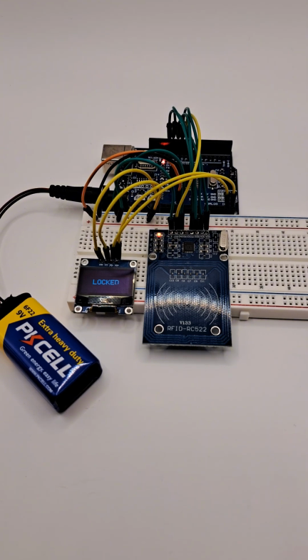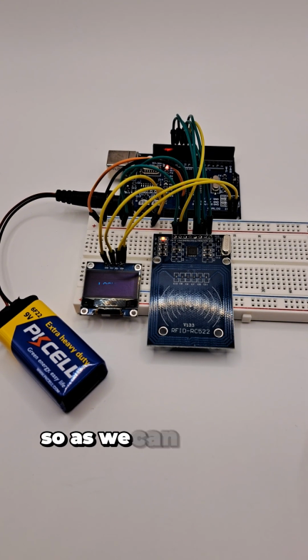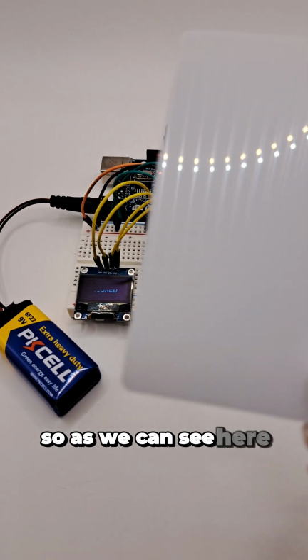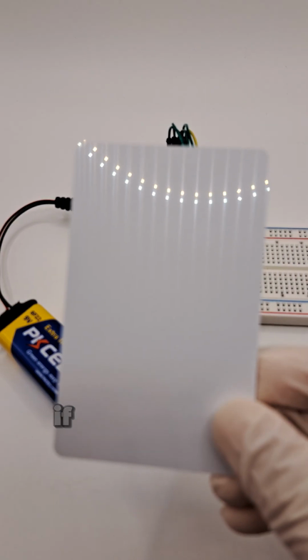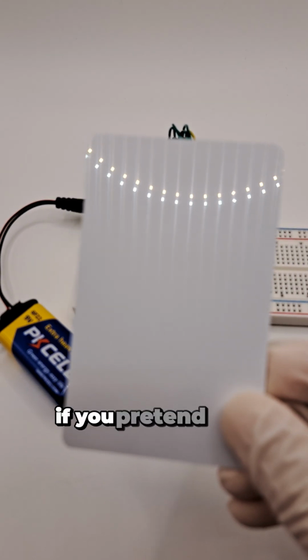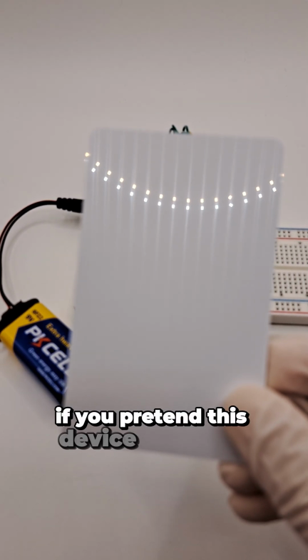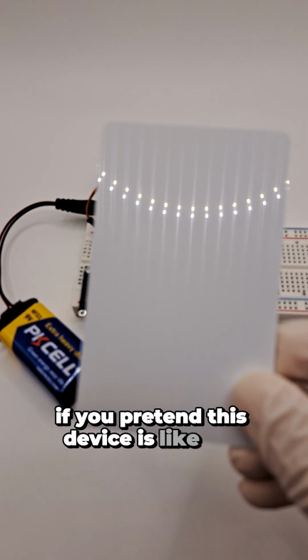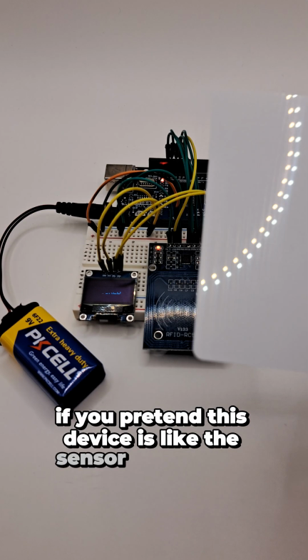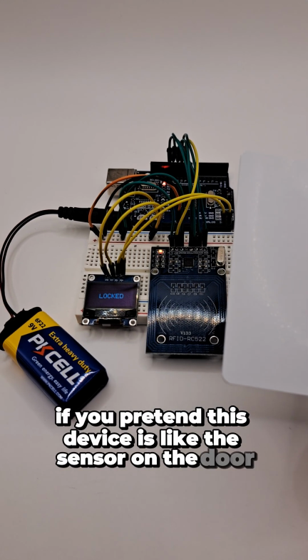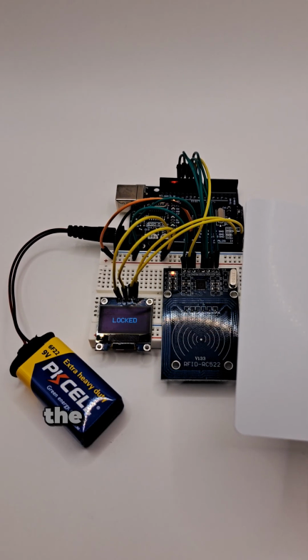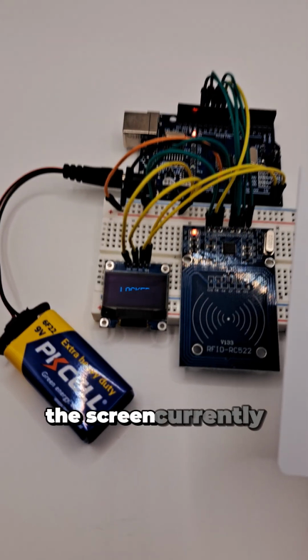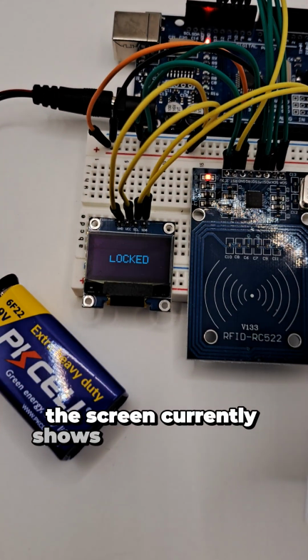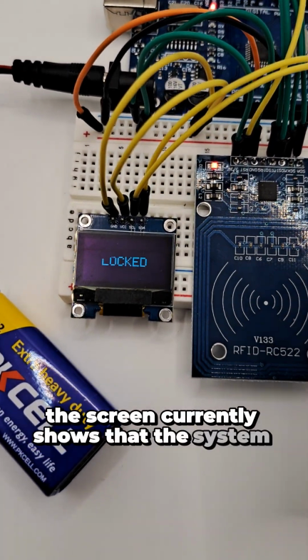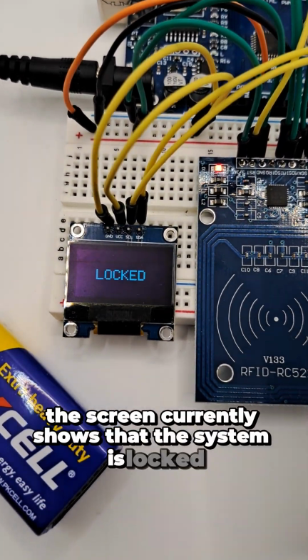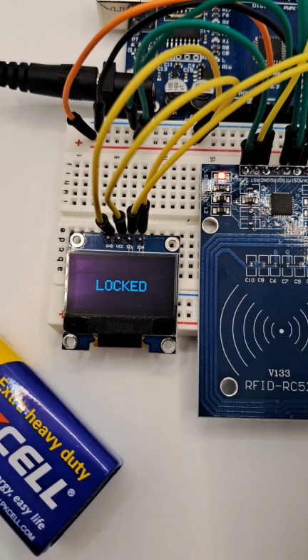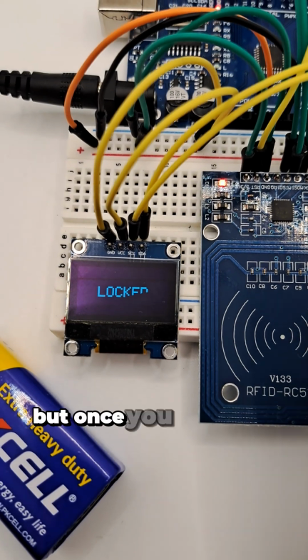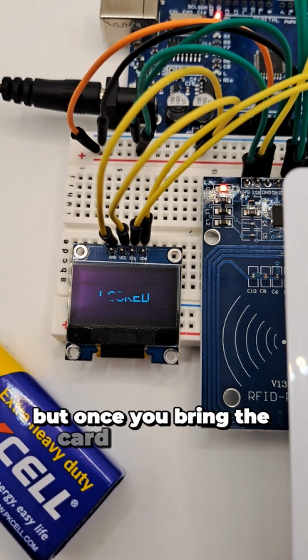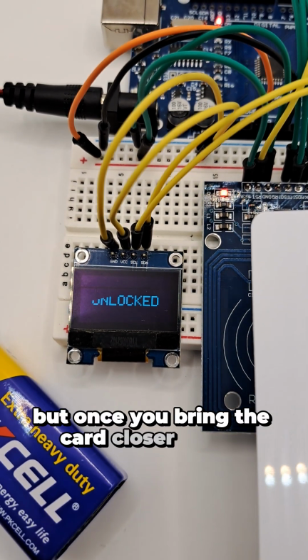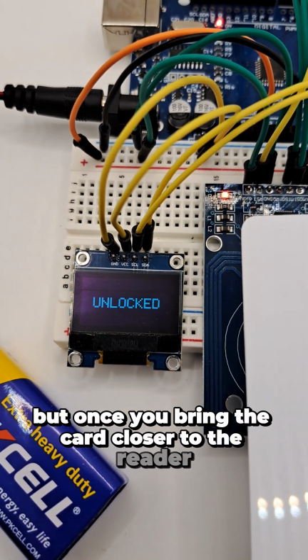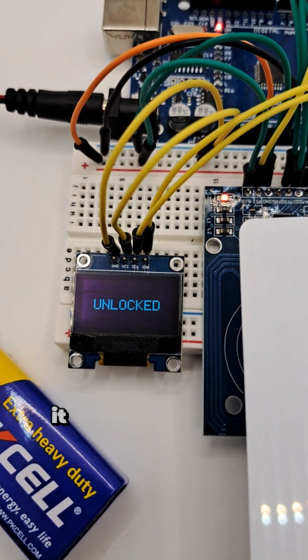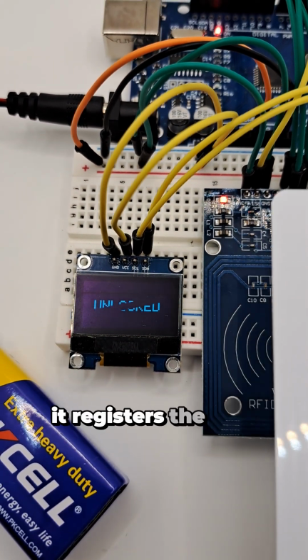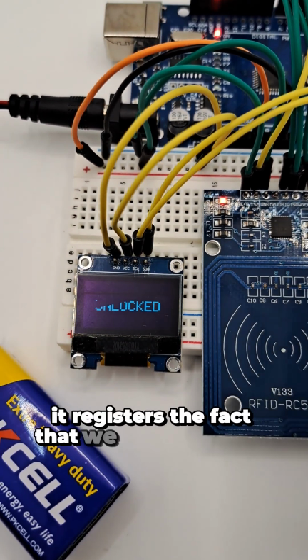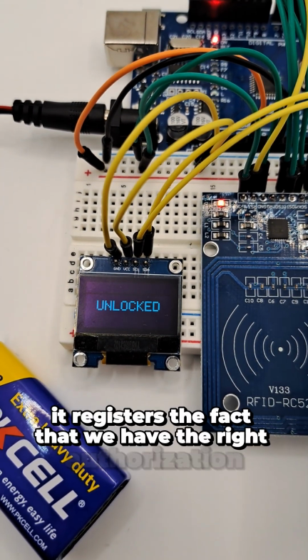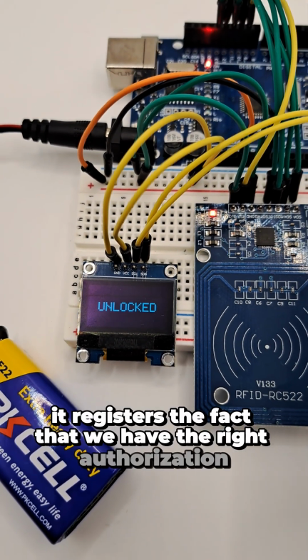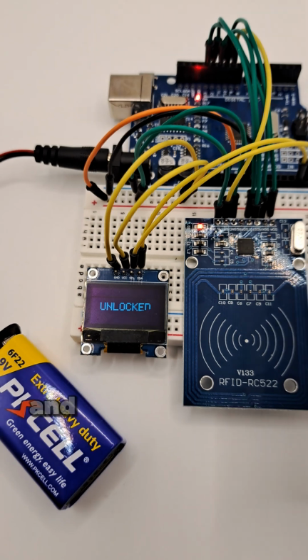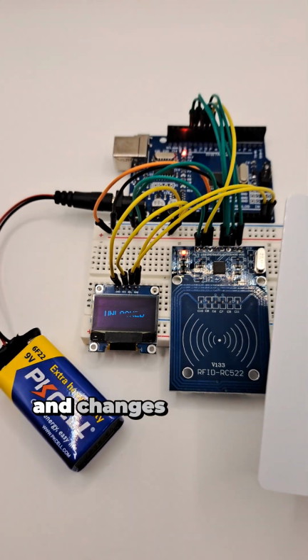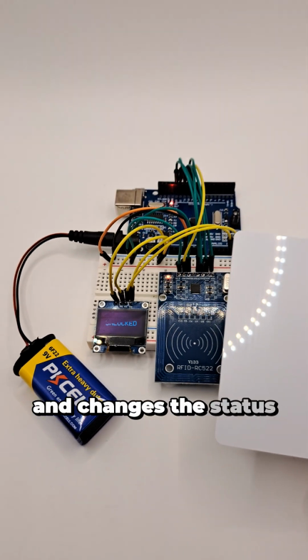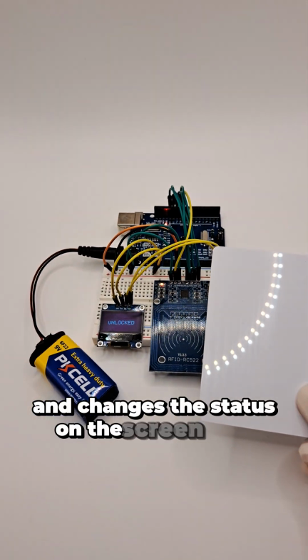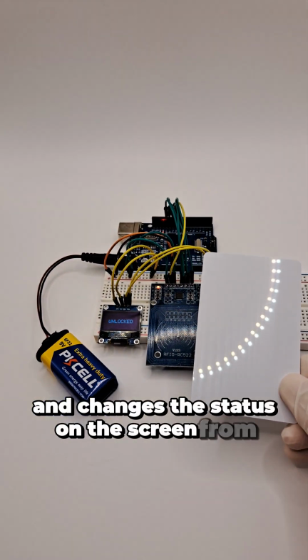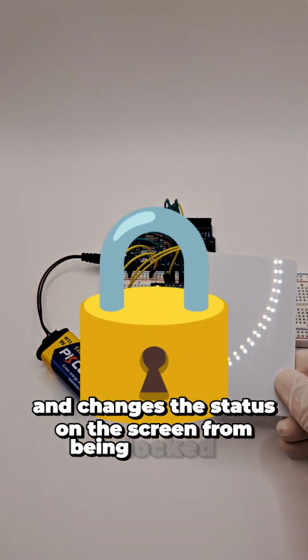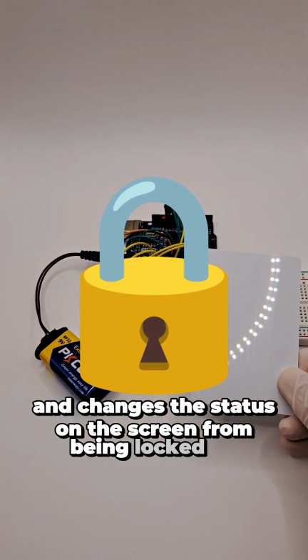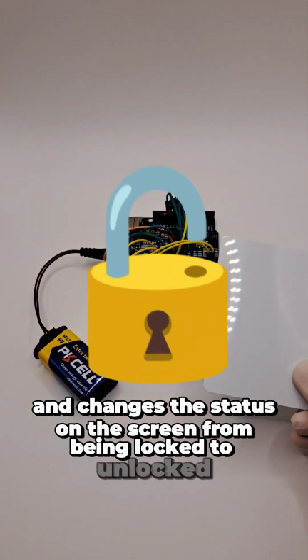So as we can see here, if you pretend this device is like the sensor in the door, the screen currently shows that the system is locked. But once you bring the card closer to the reader, it registers the fact that we have the right authorization and changes the status on the screen from locked to unlocked.